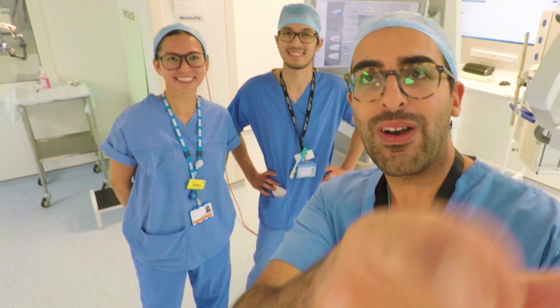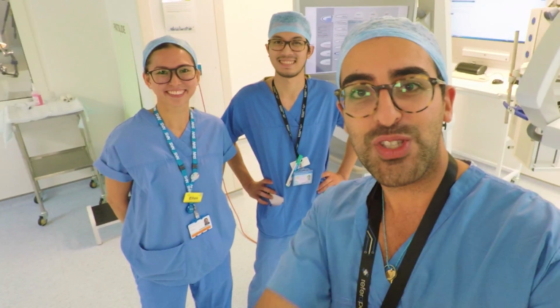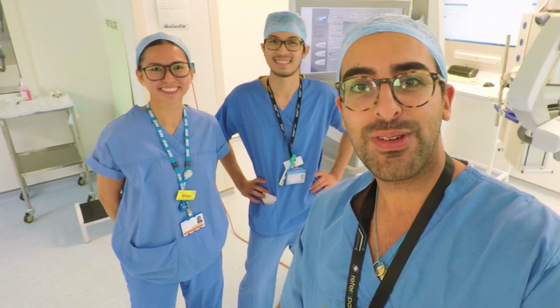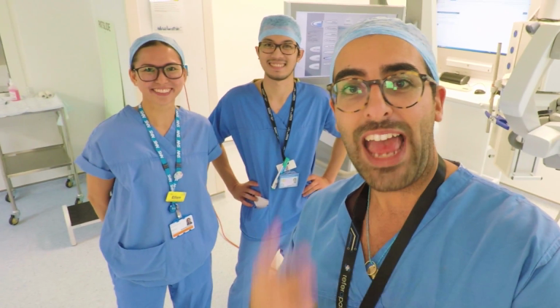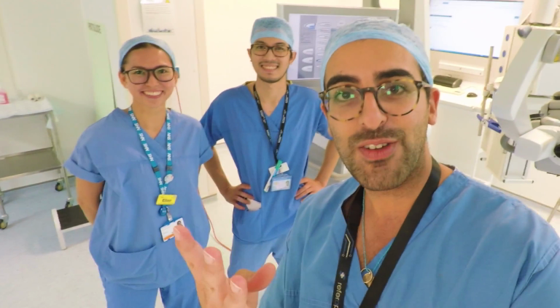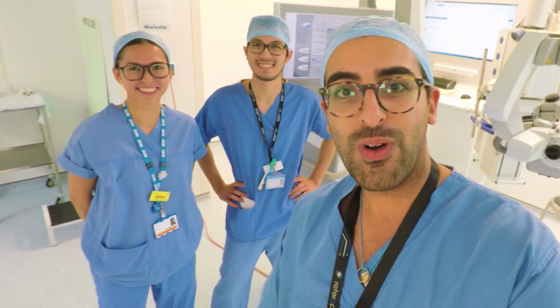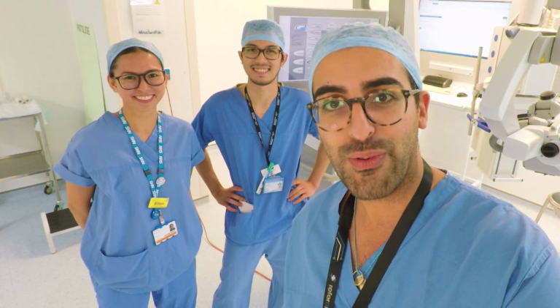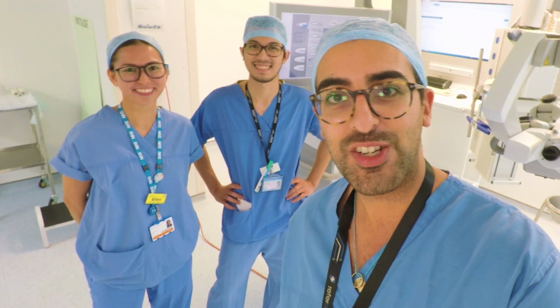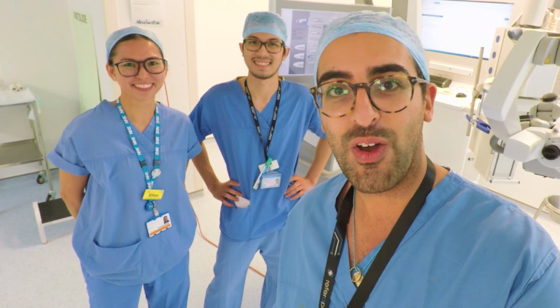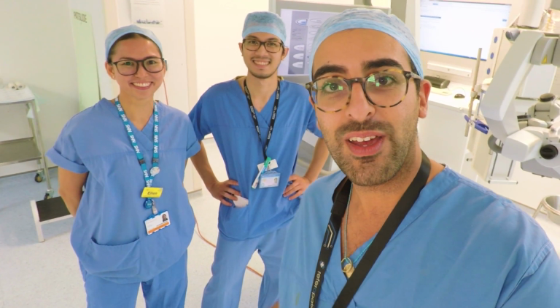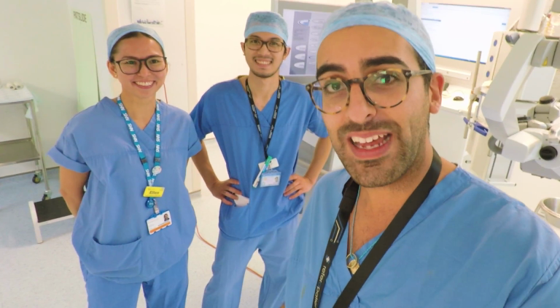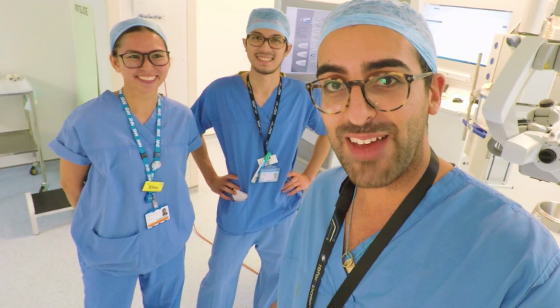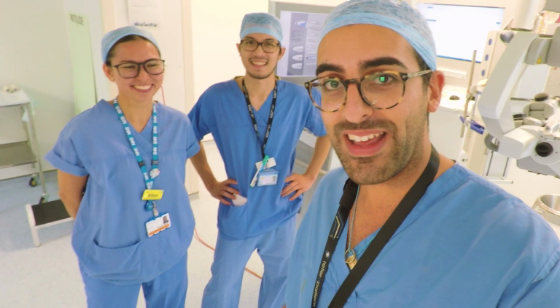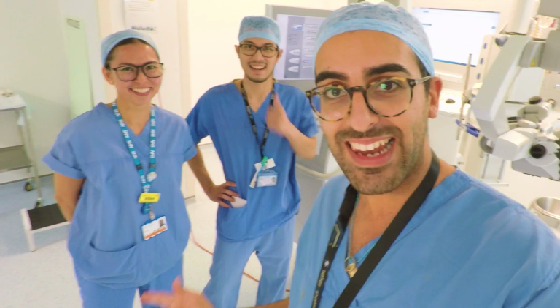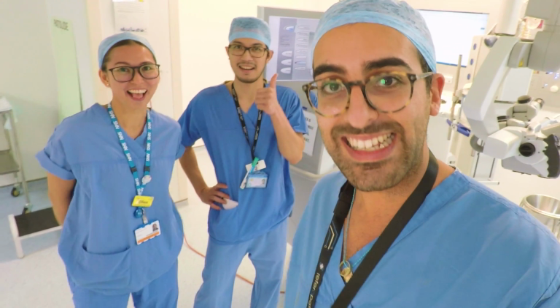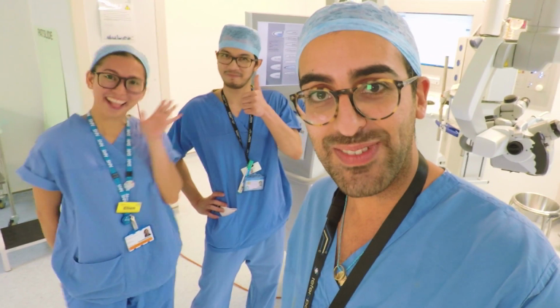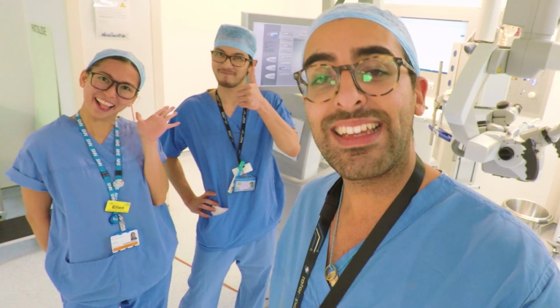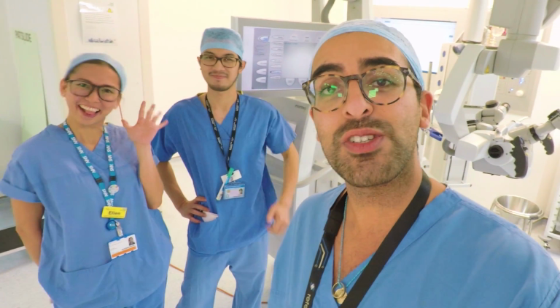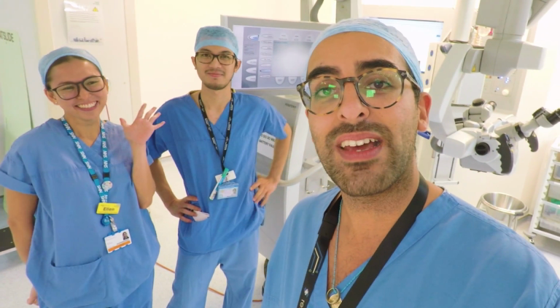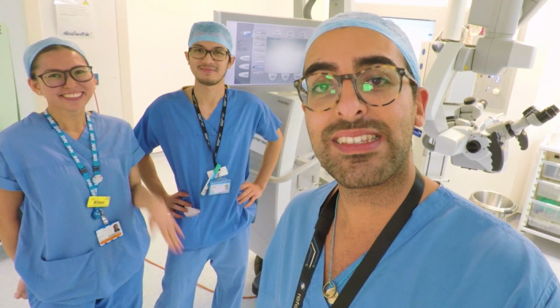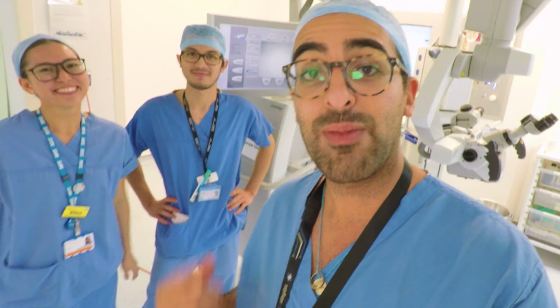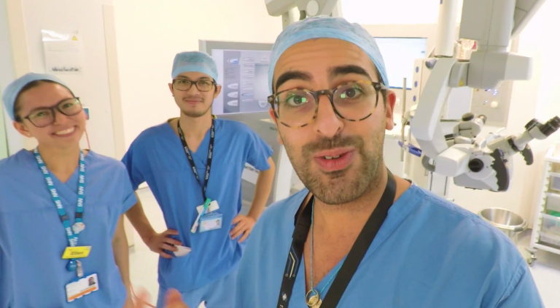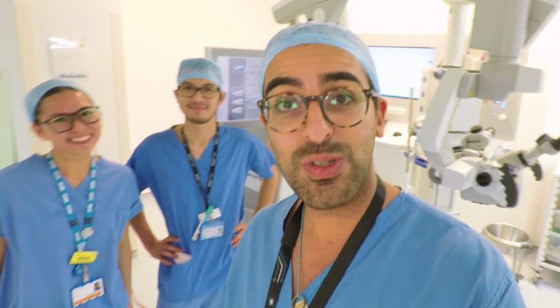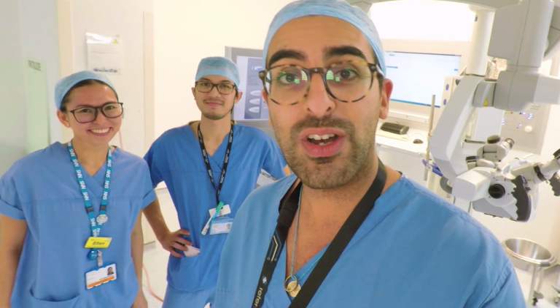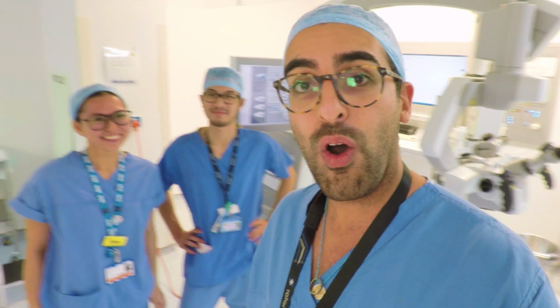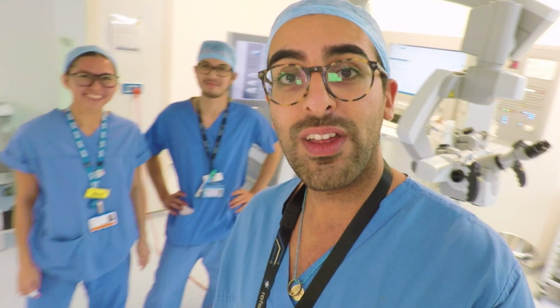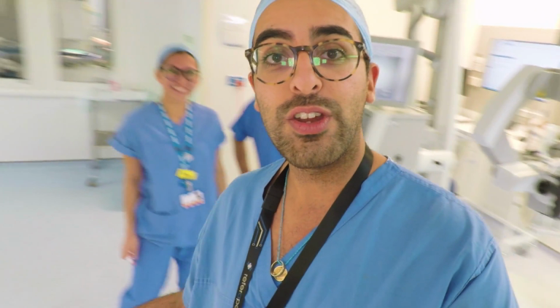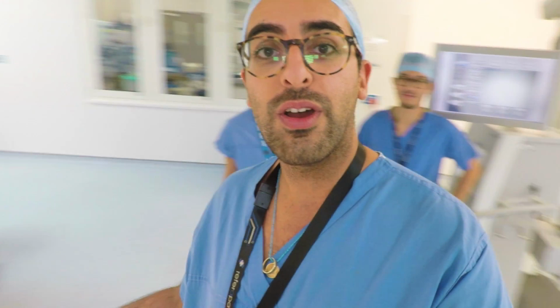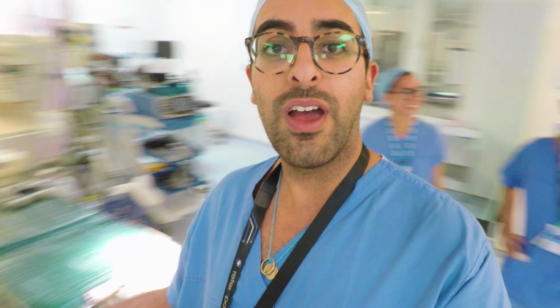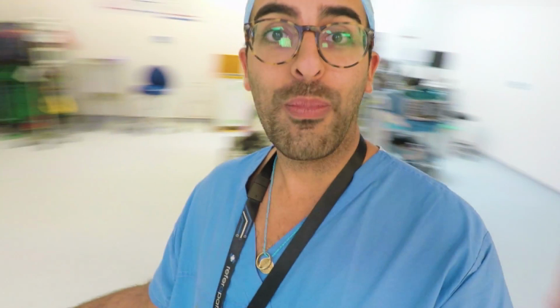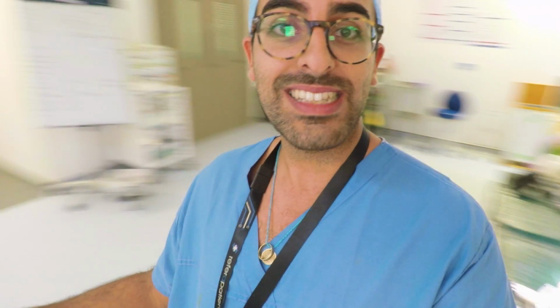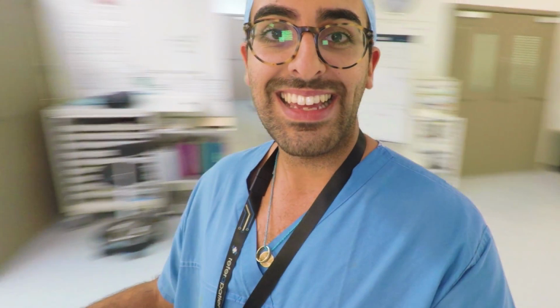Welcome to episode 4 of the Brain Surgeons vlog. We're in Theatre 11 with Ellen and Steven, they're Neuro Scrub Nurses, and I'm going to take you on a little tour of the Neuro Operating Theatre.